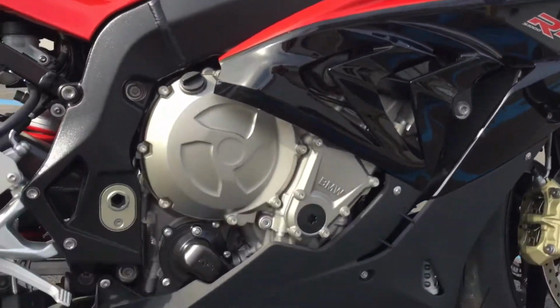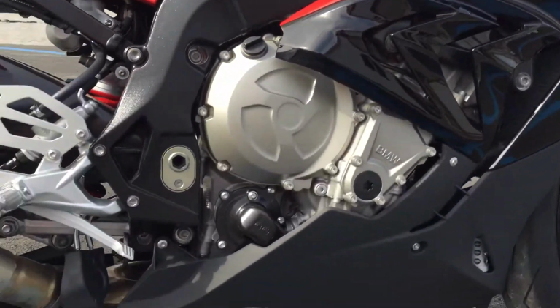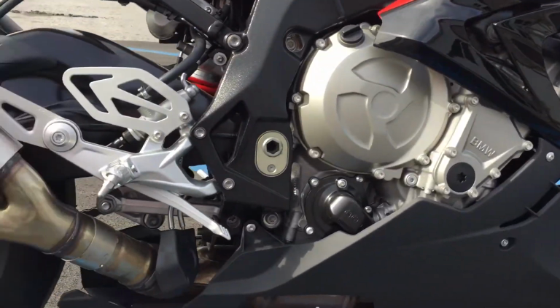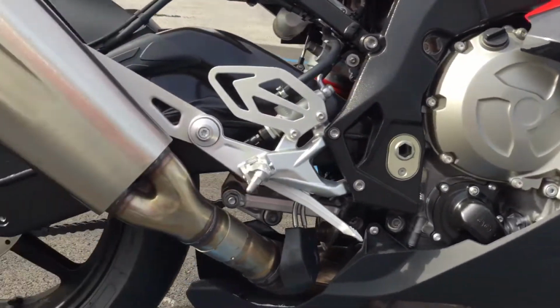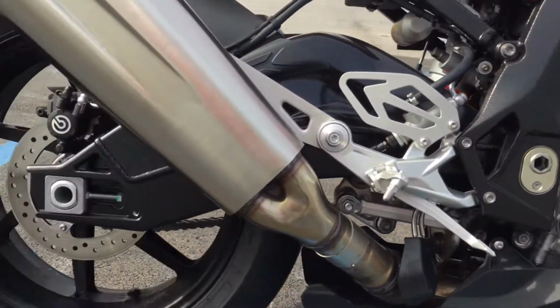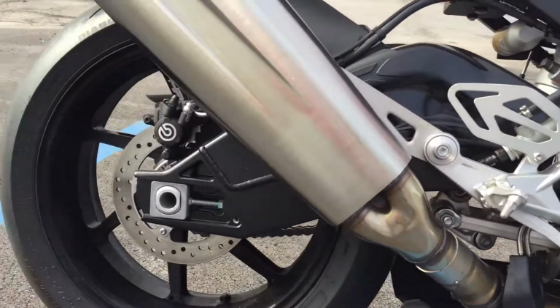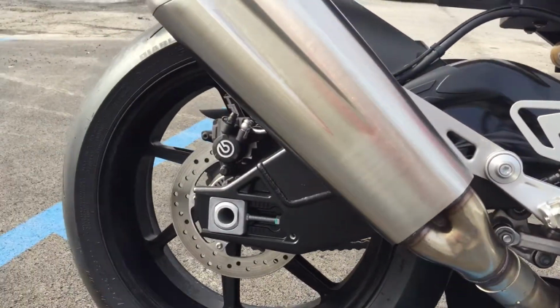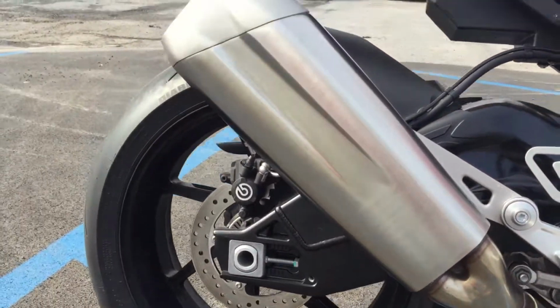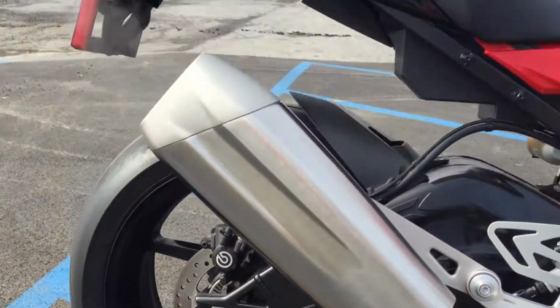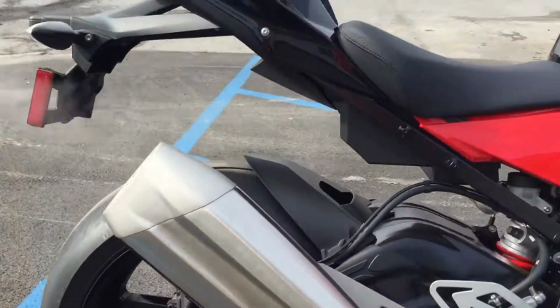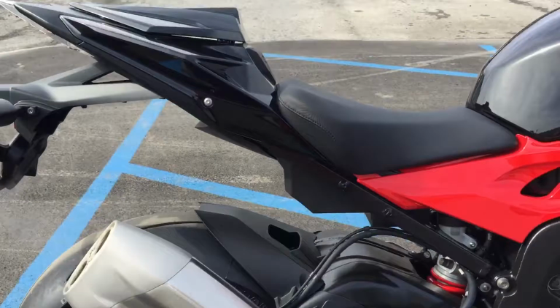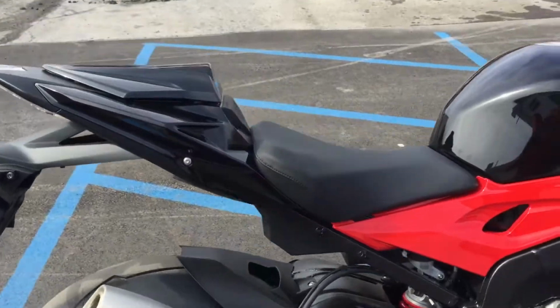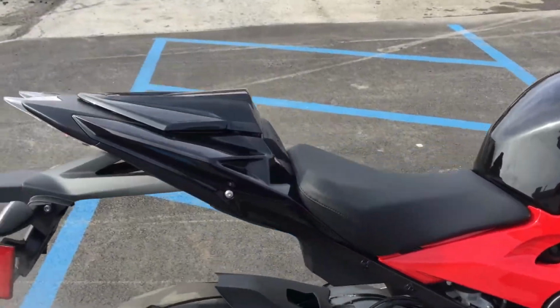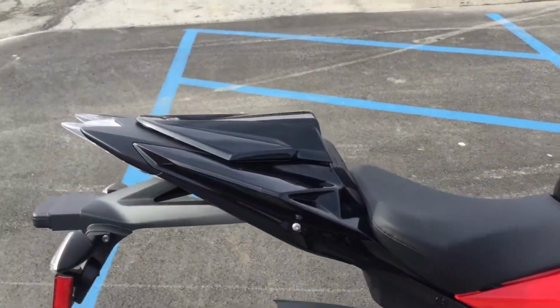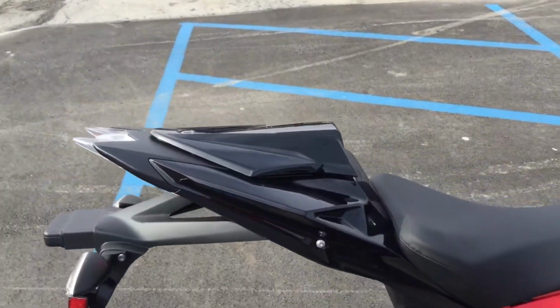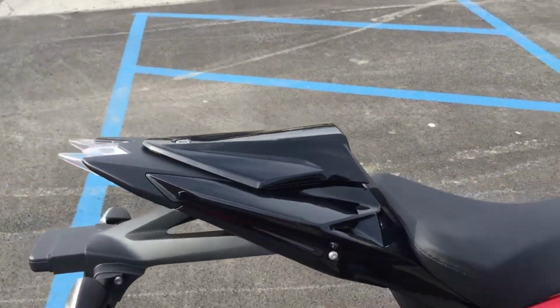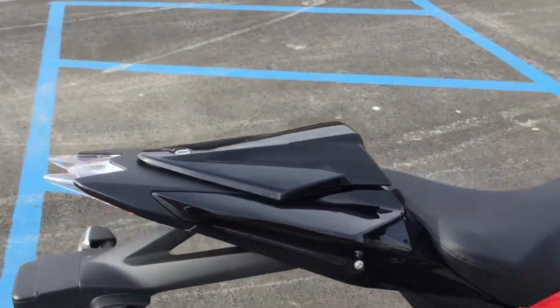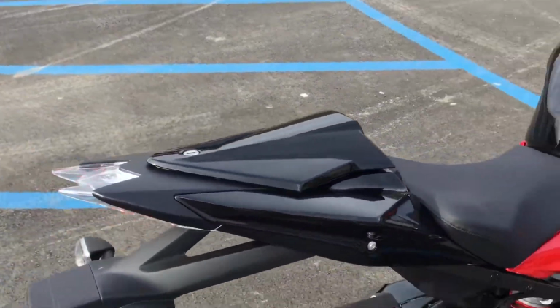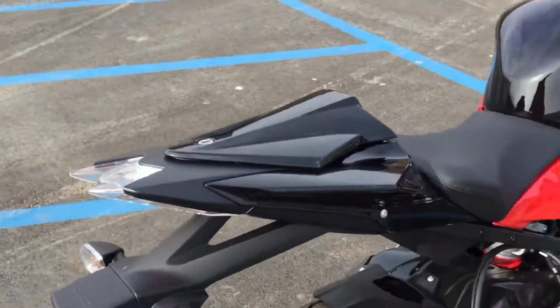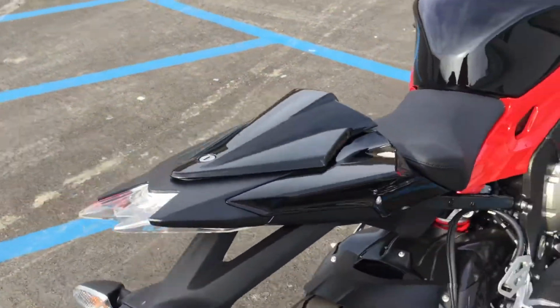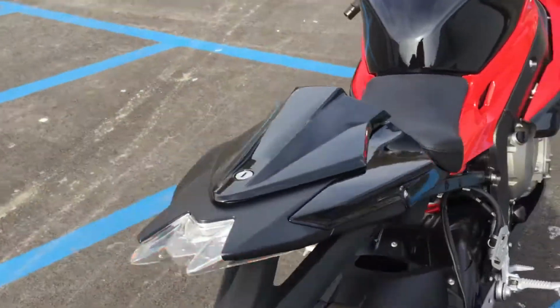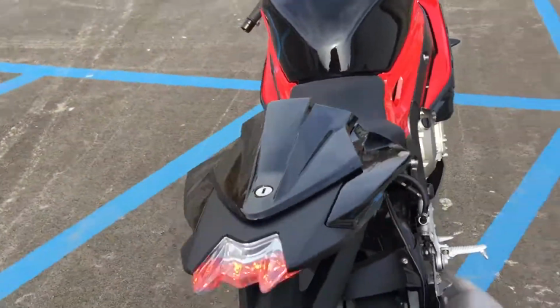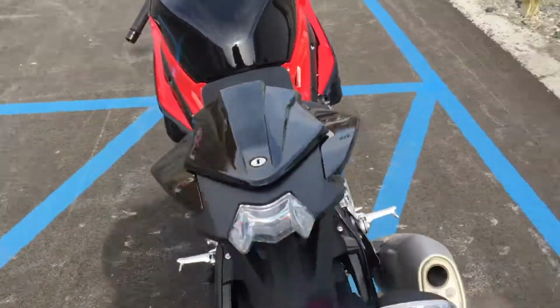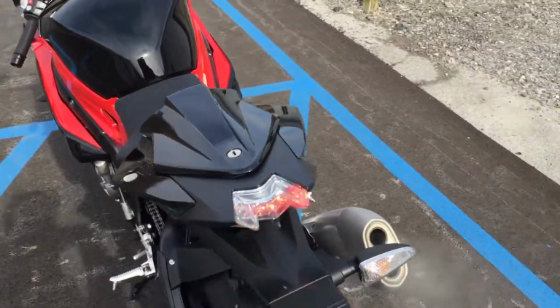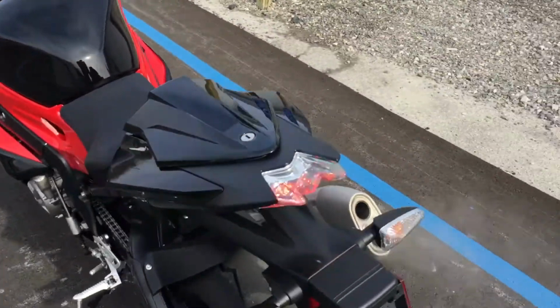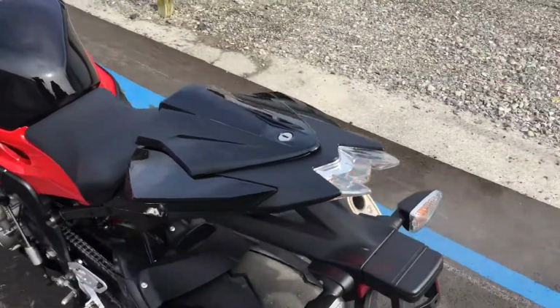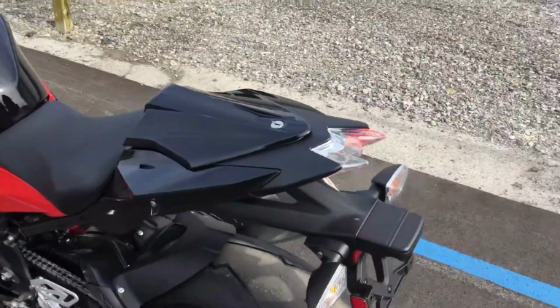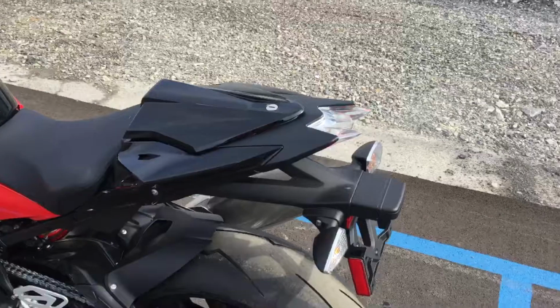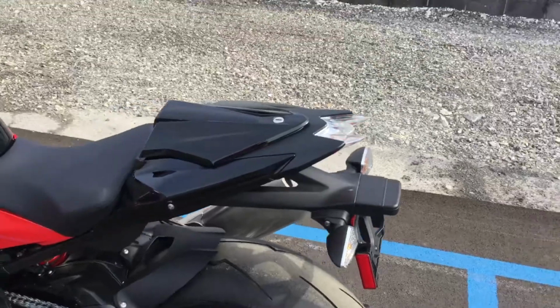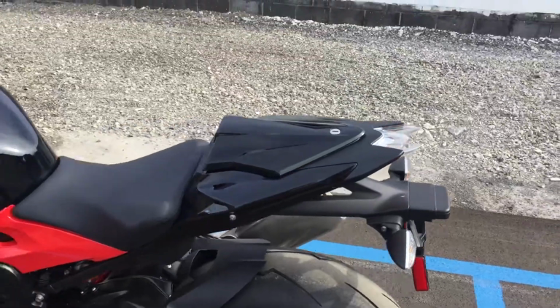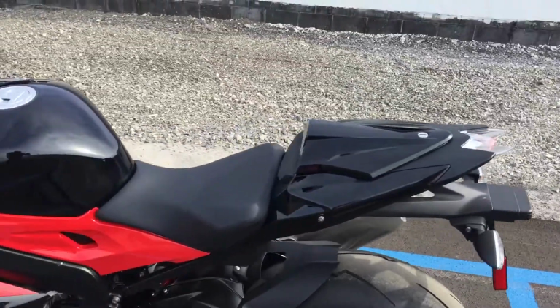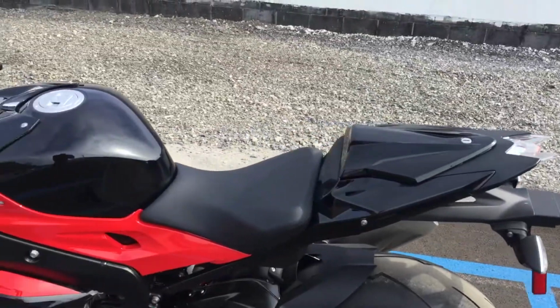Right hand side of the bike is nice. You've got the passenger seat cover option with this bike, so no passenger seat, no foot pegs.